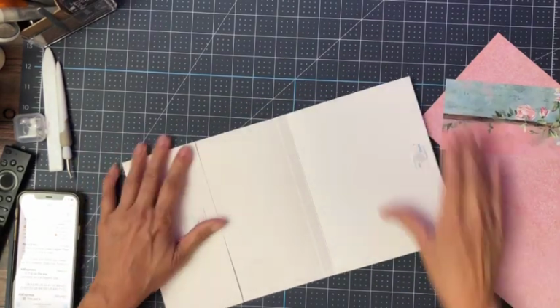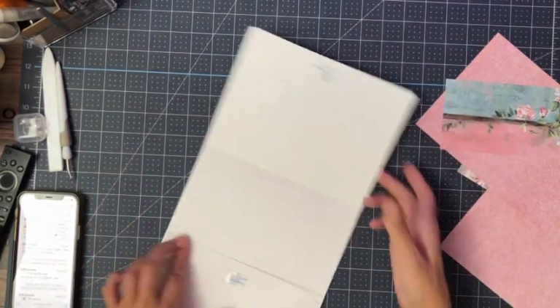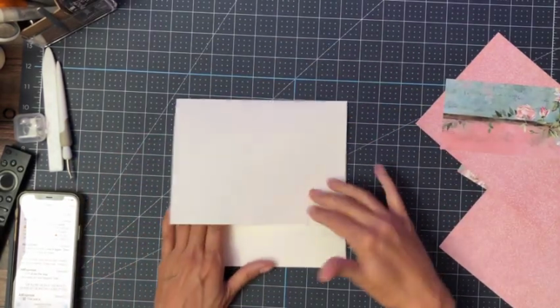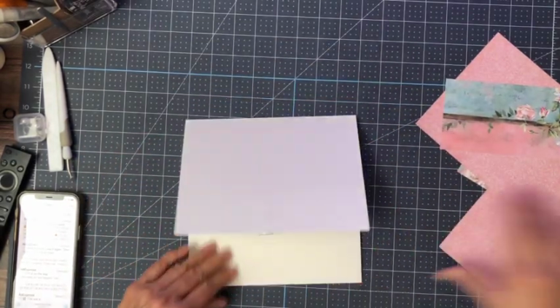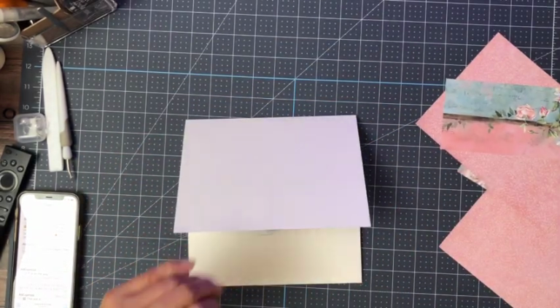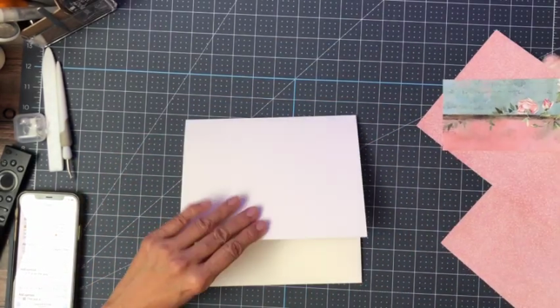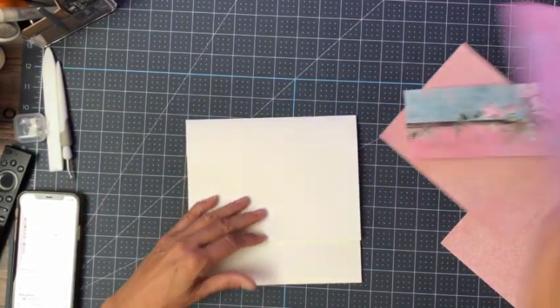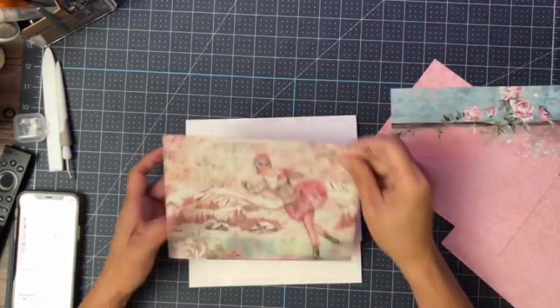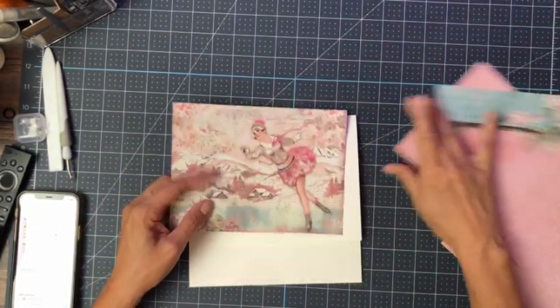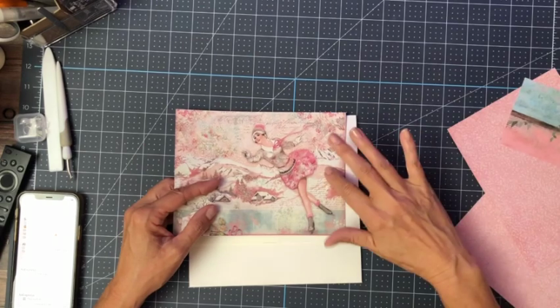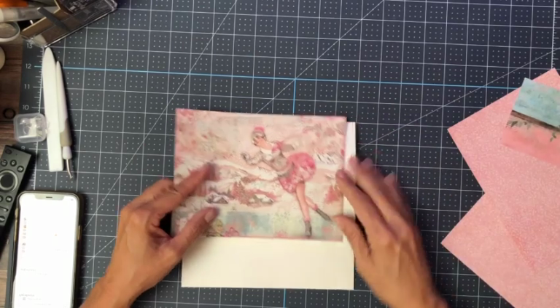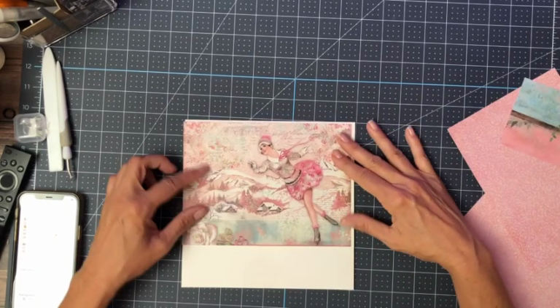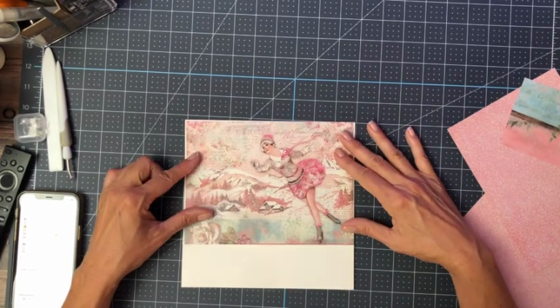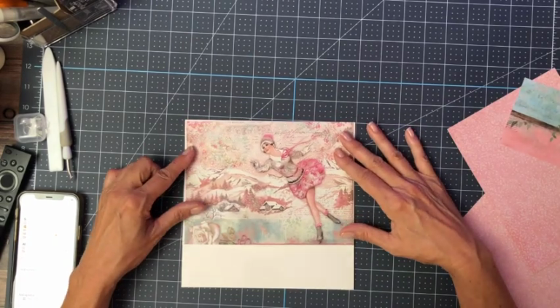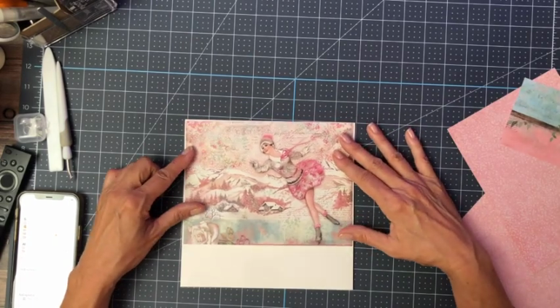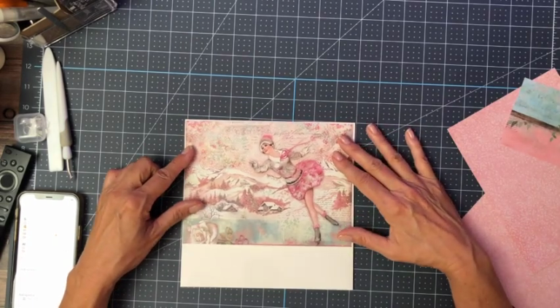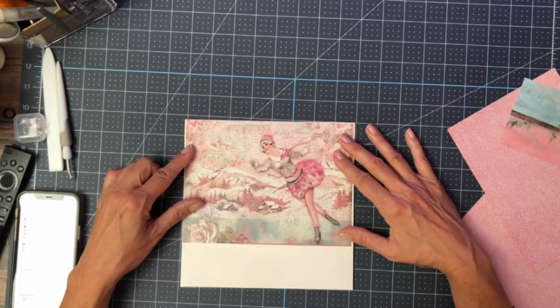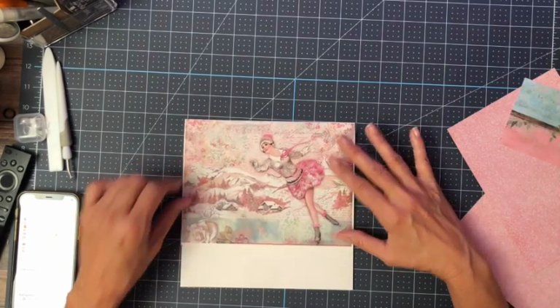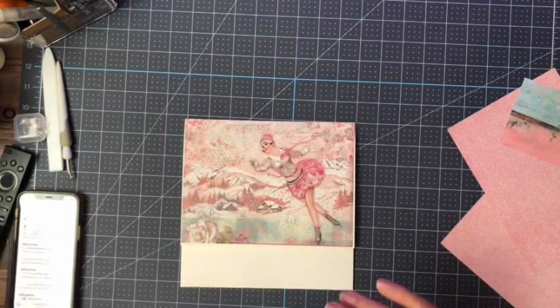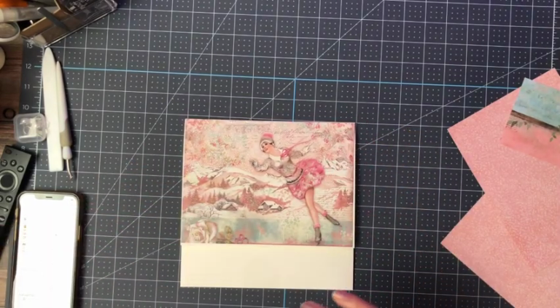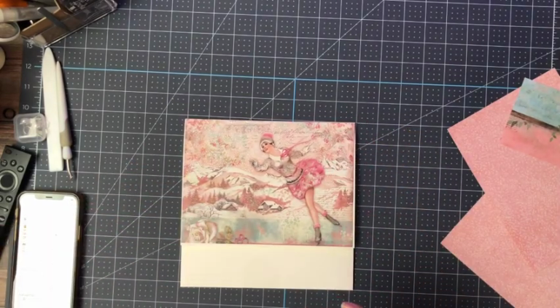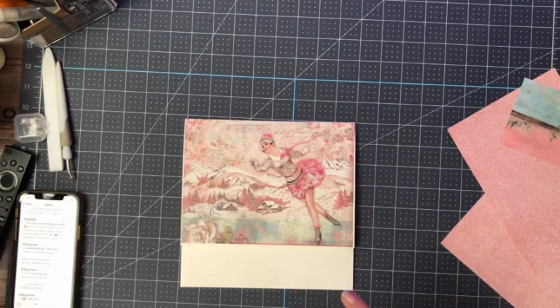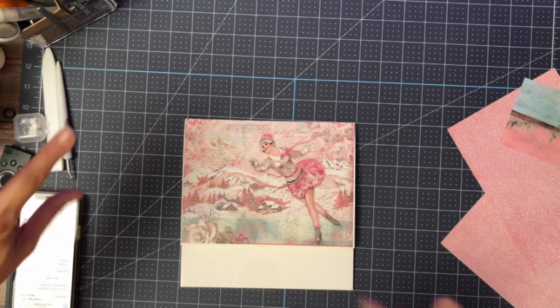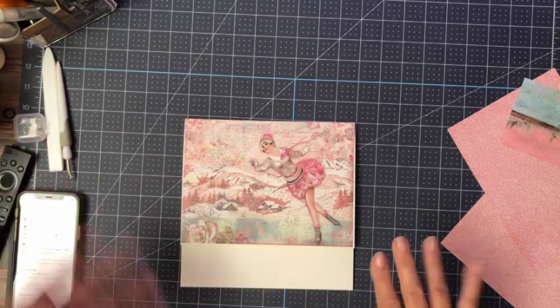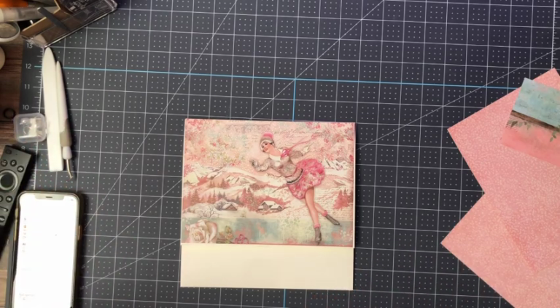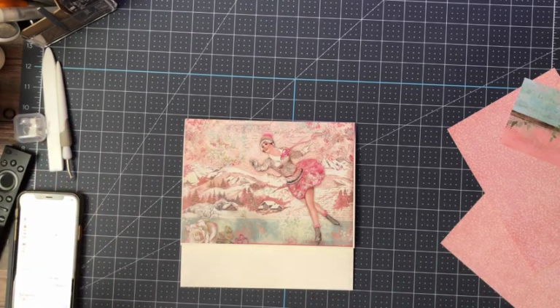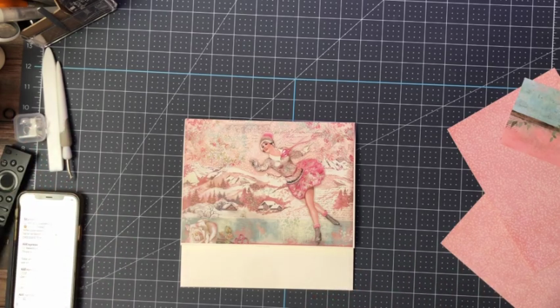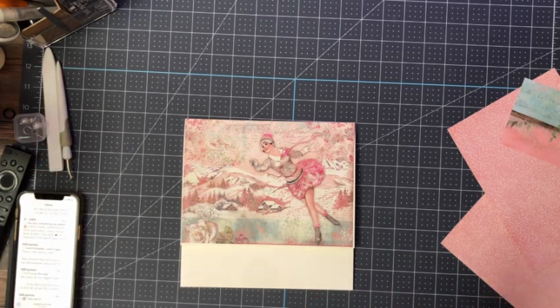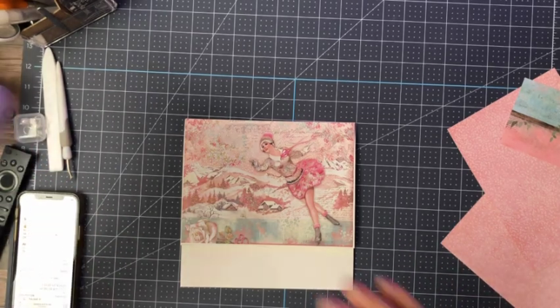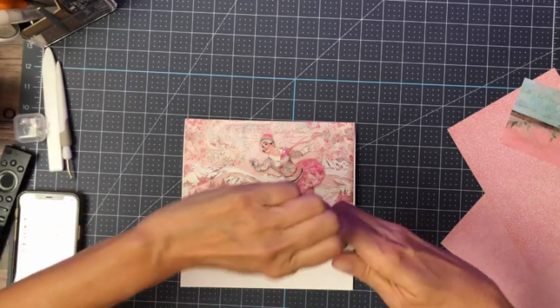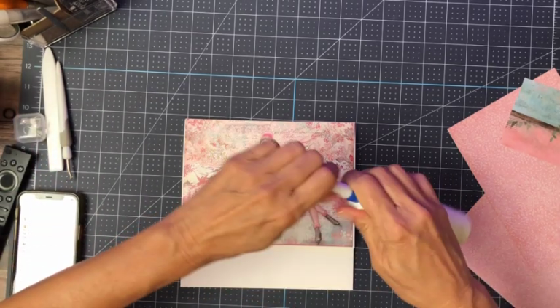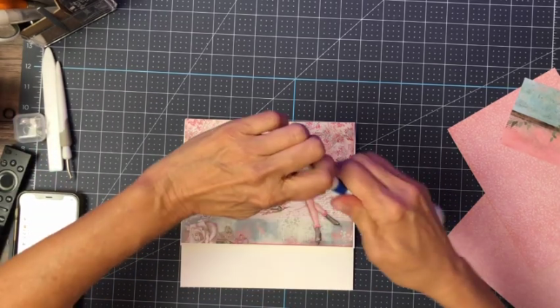Now we can start decorating. This is from the 8x8 — we're going to put the beautiful skater on the top of the flap, and here it is, it was hiding.